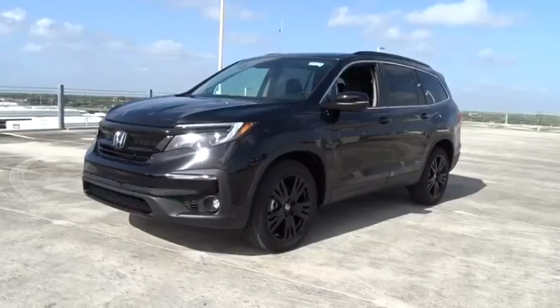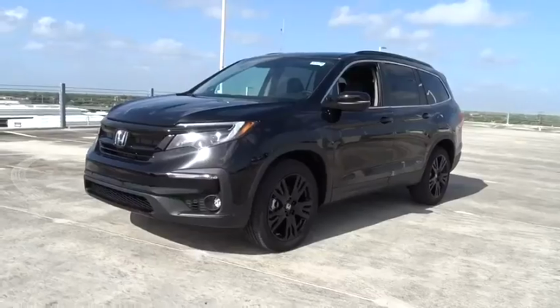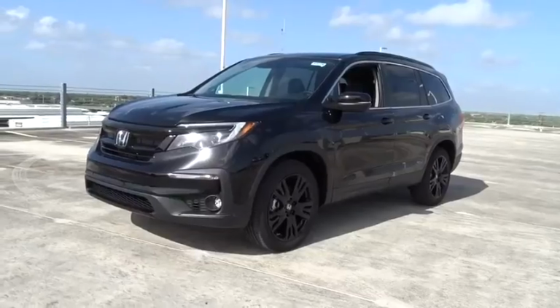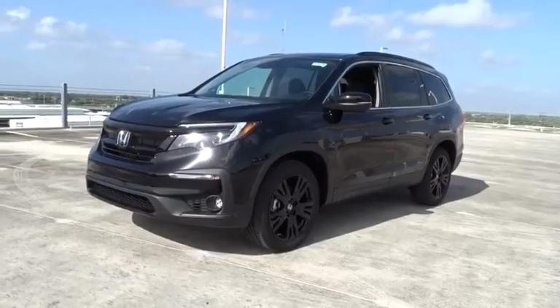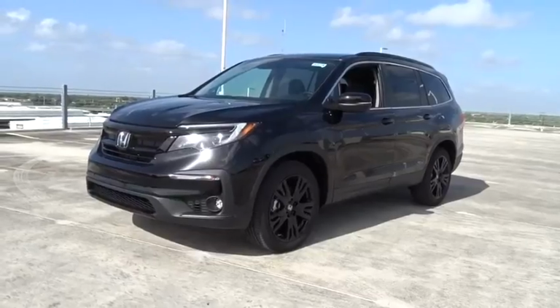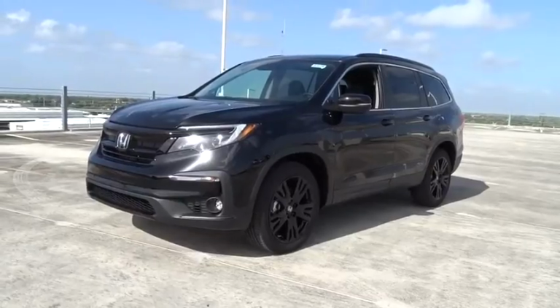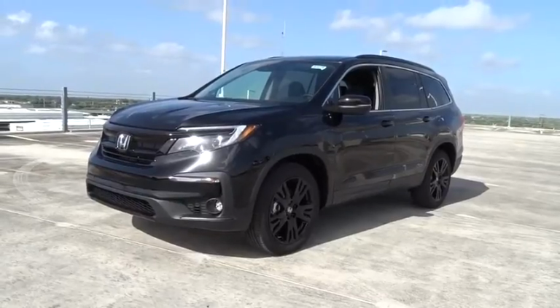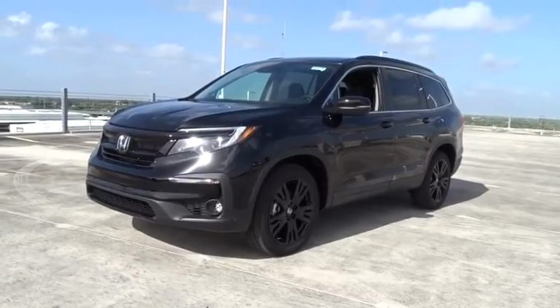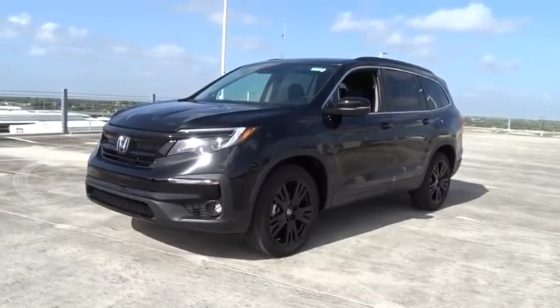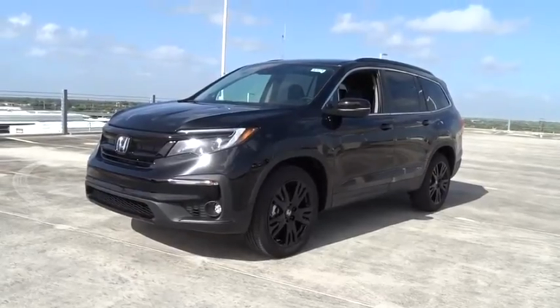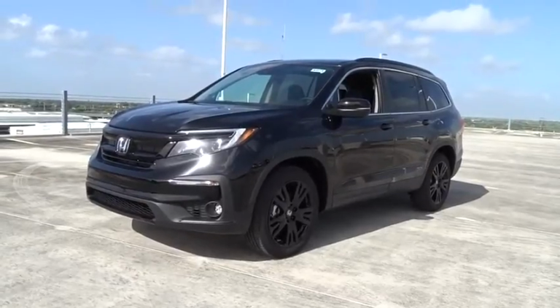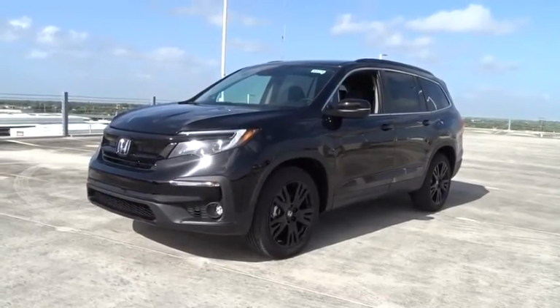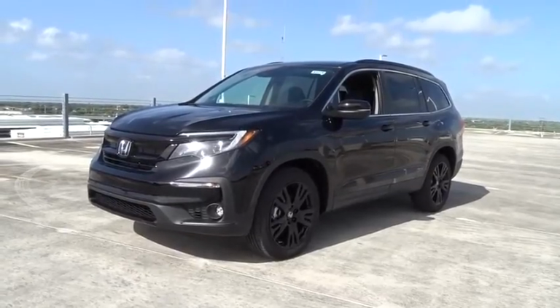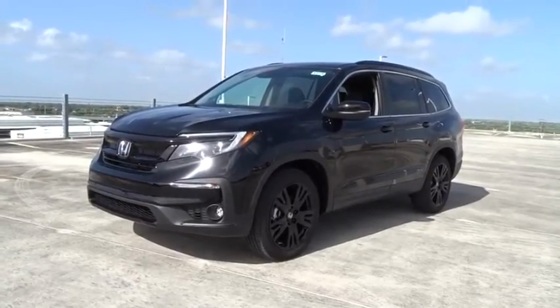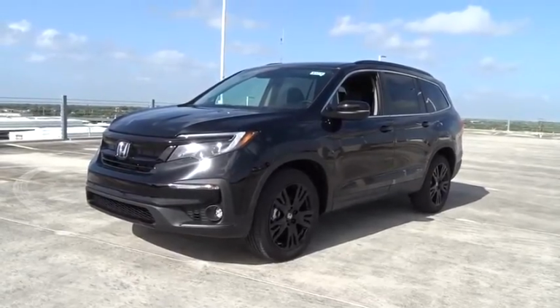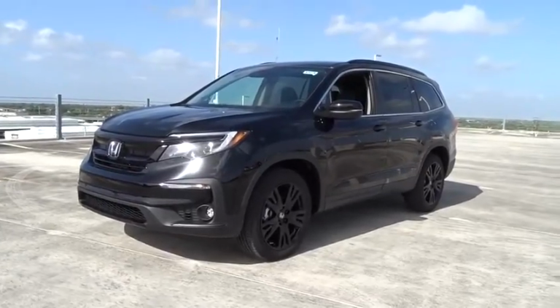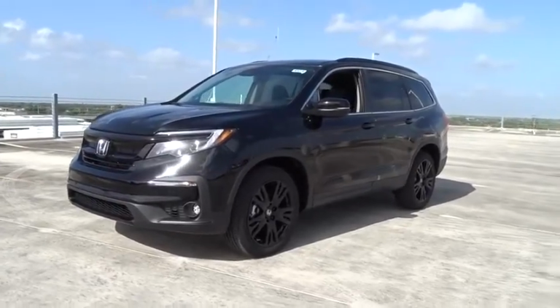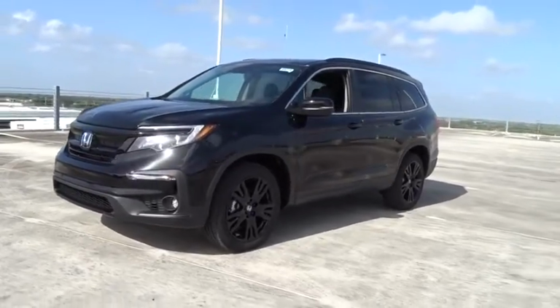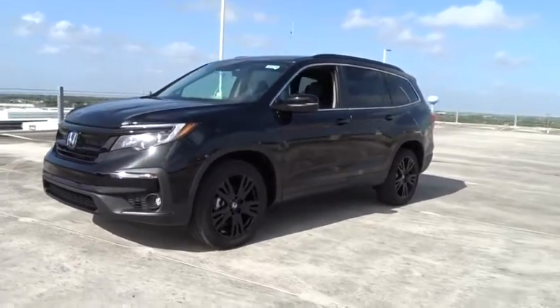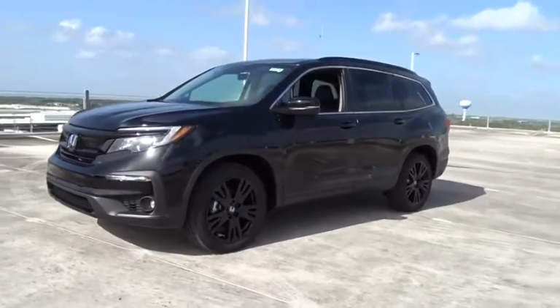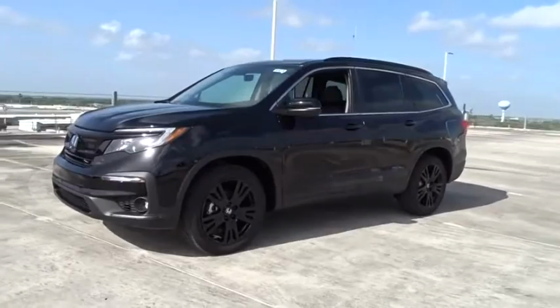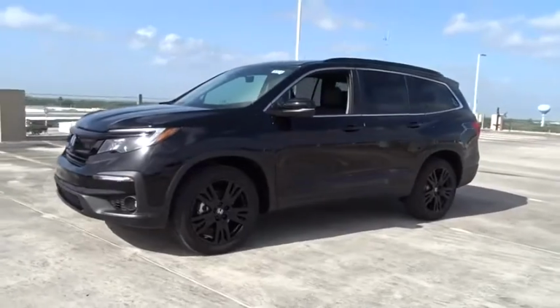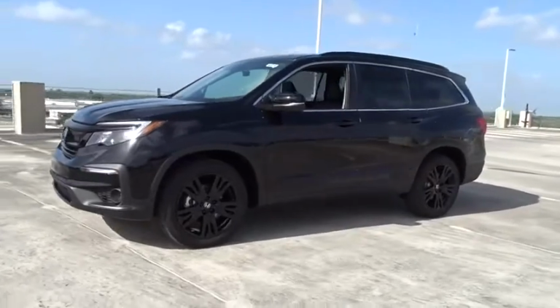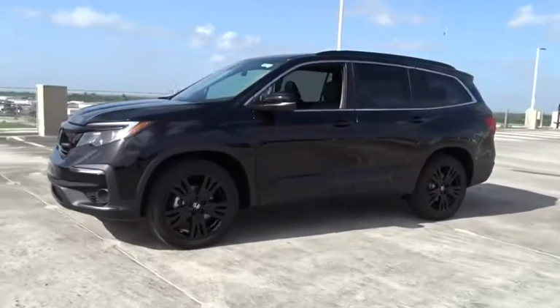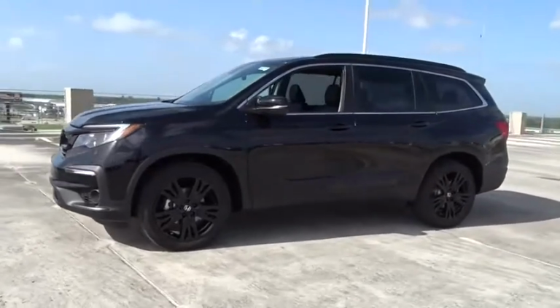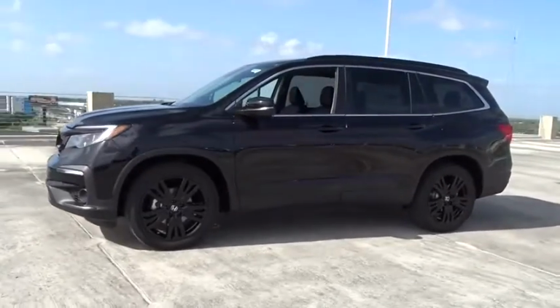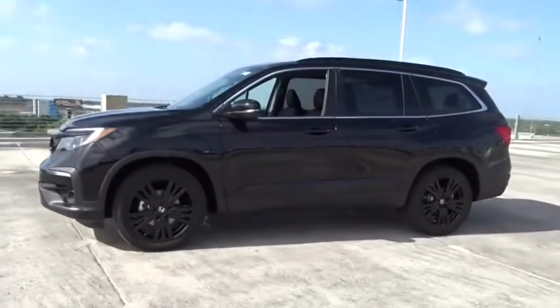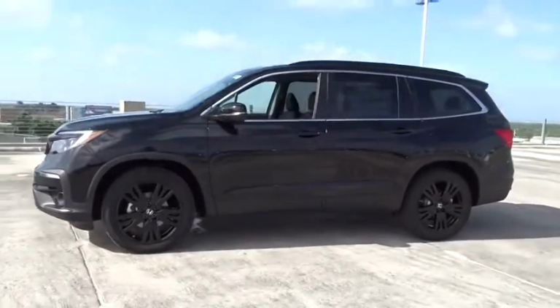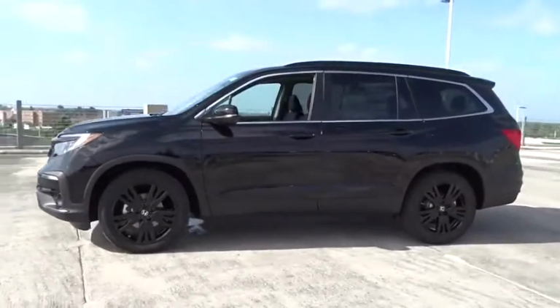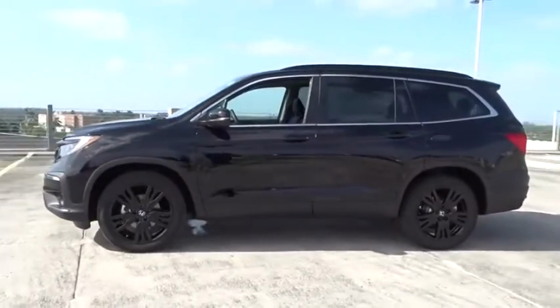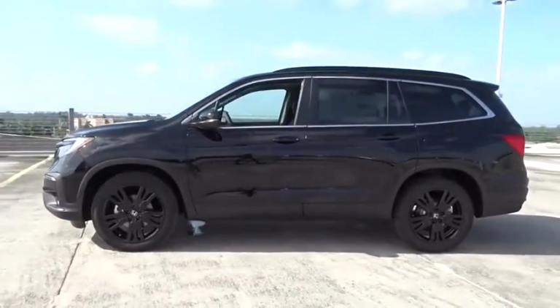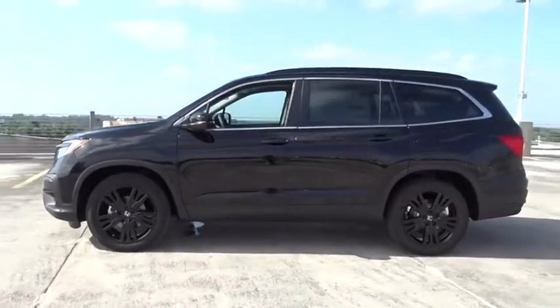You are going to love the 2021 Honda Pilot: optimal utility, indulgent interior, powerful performer.